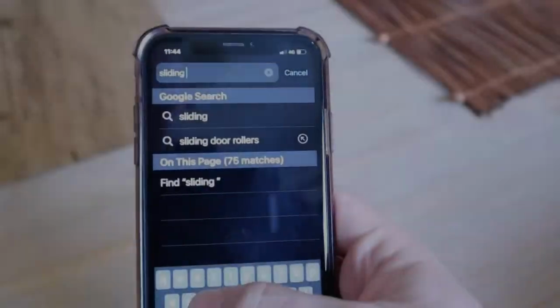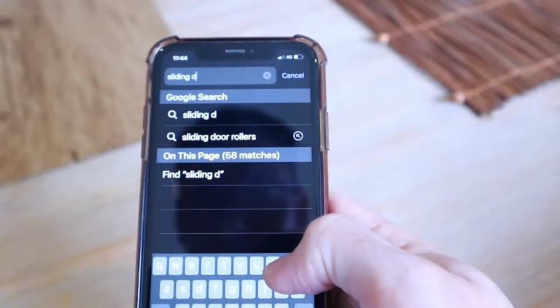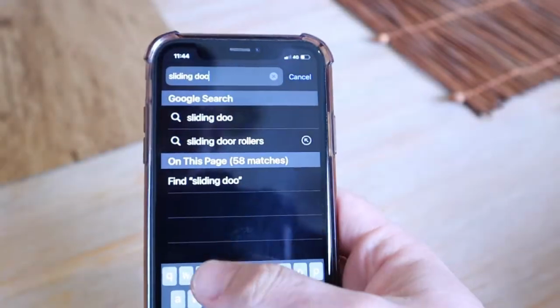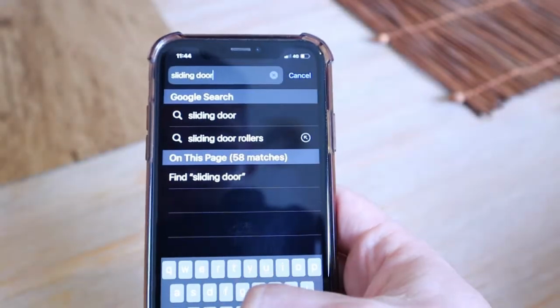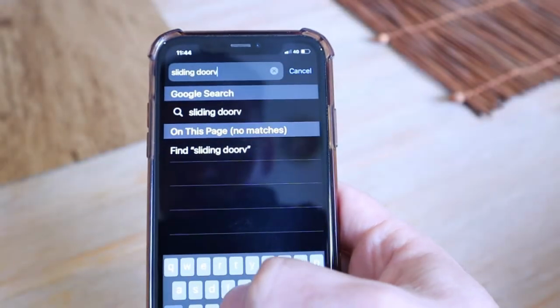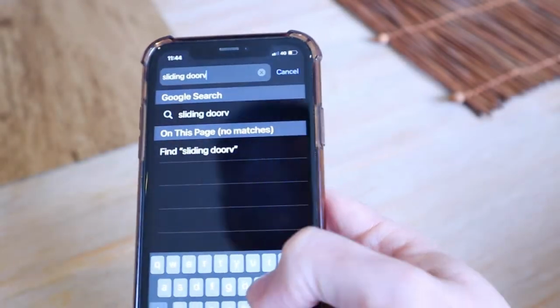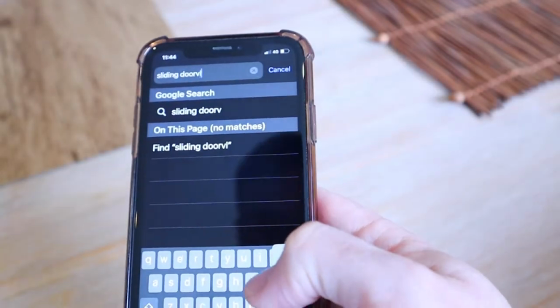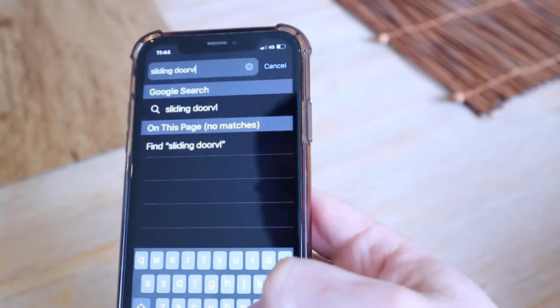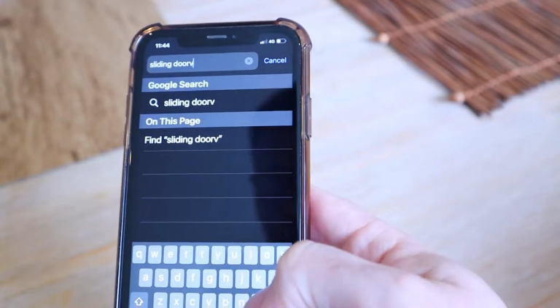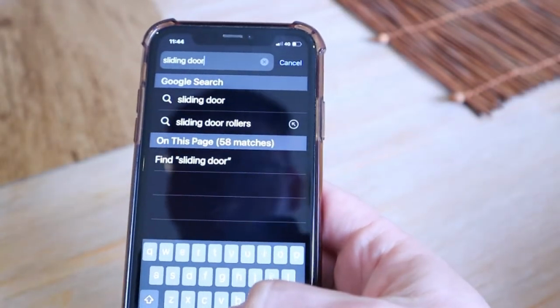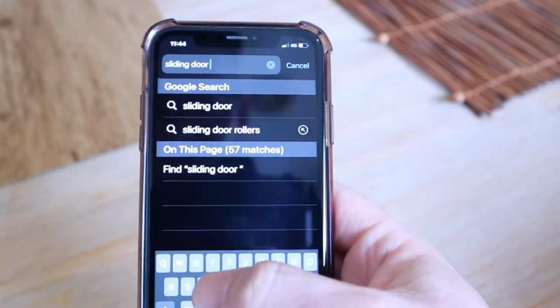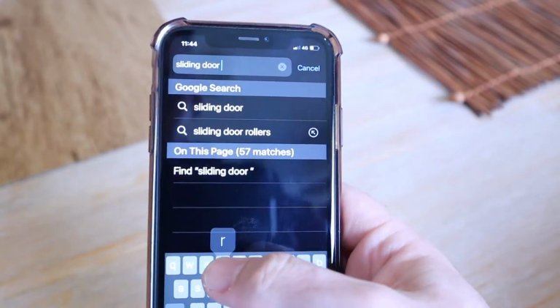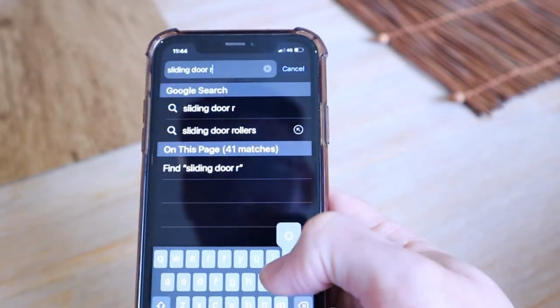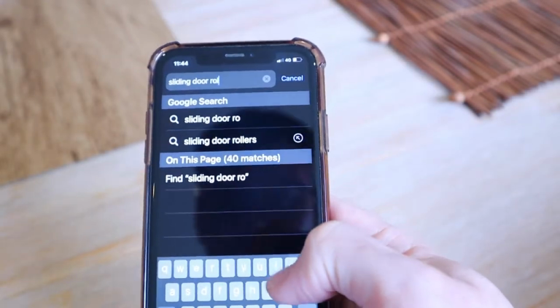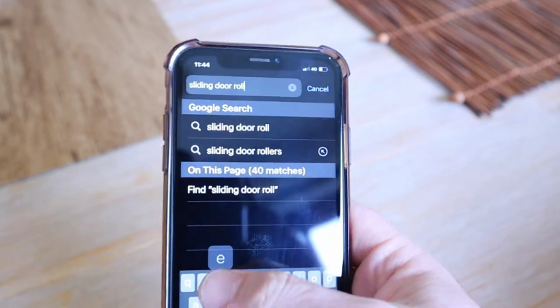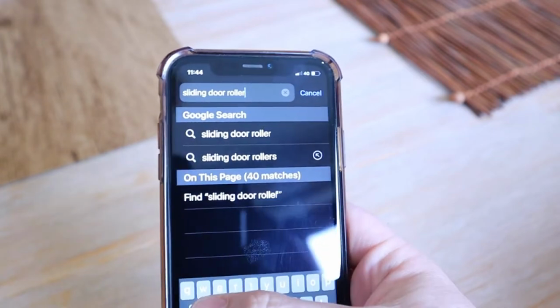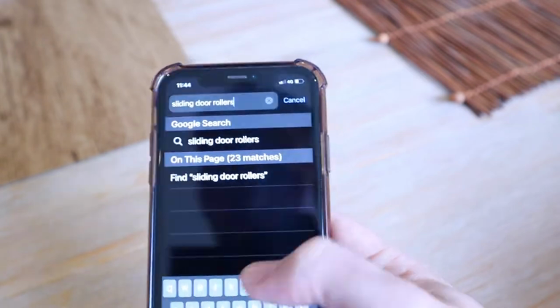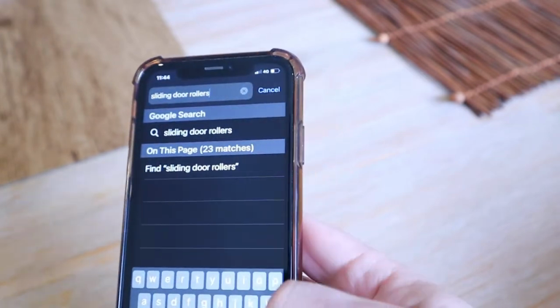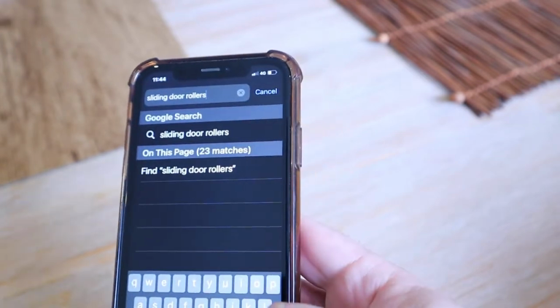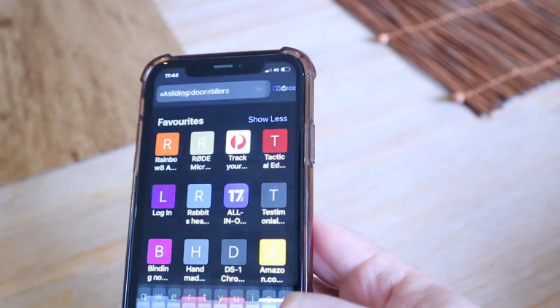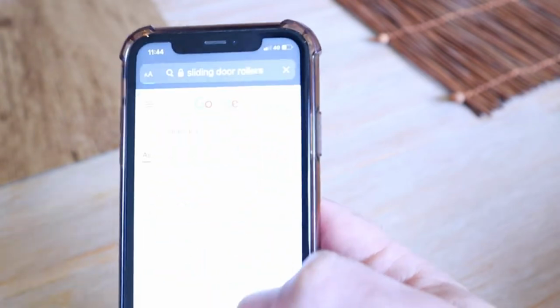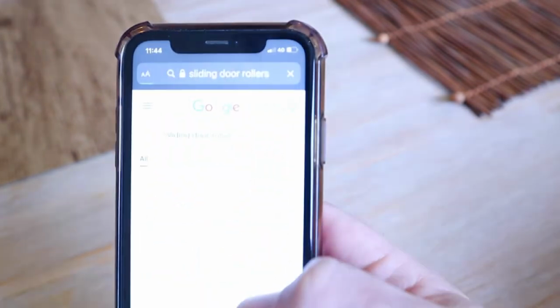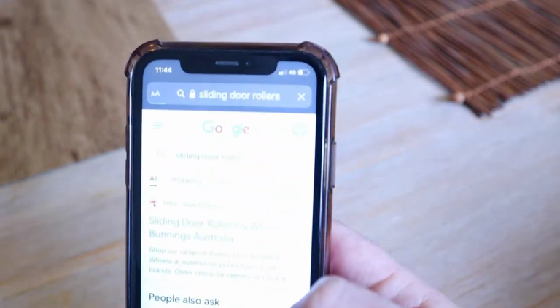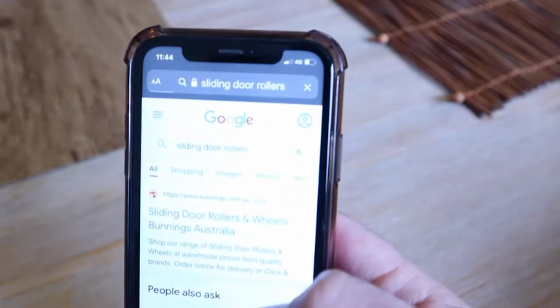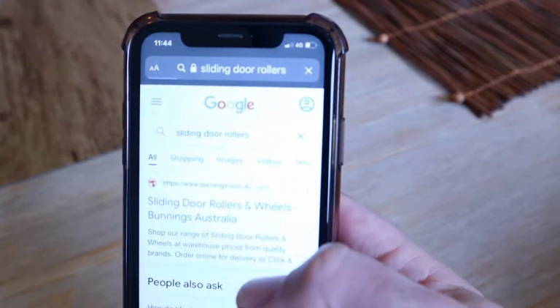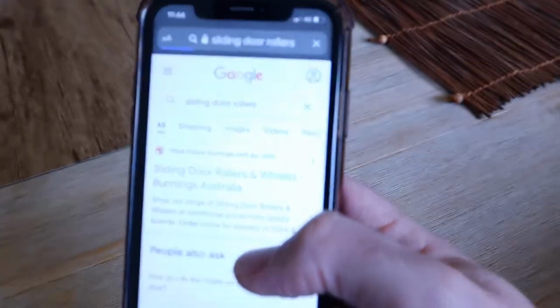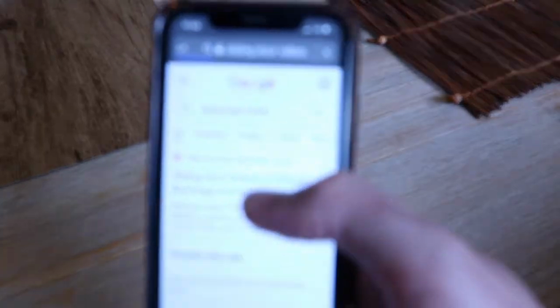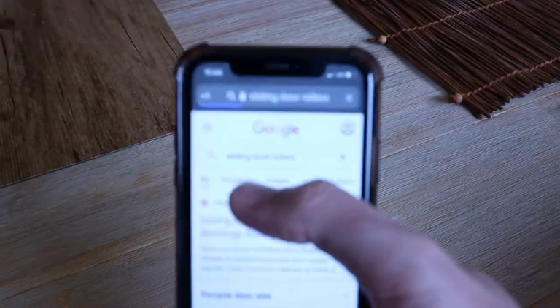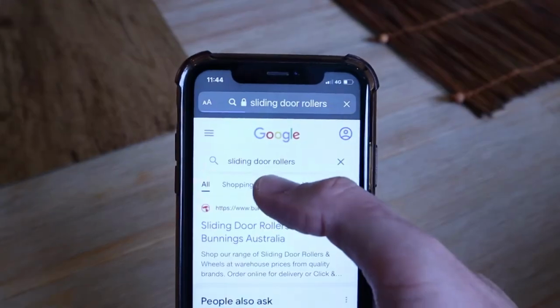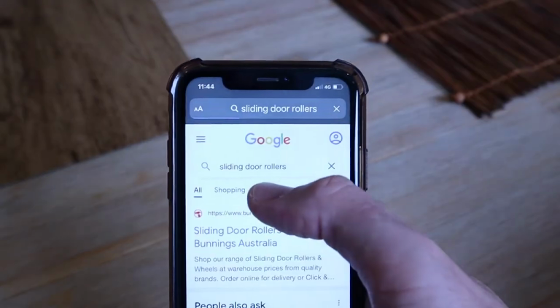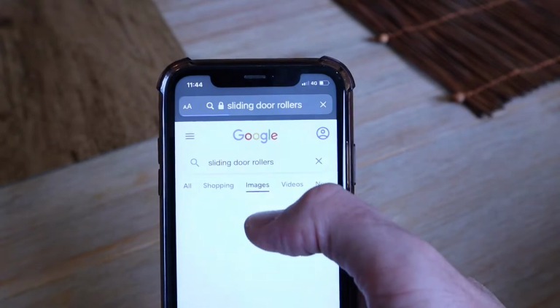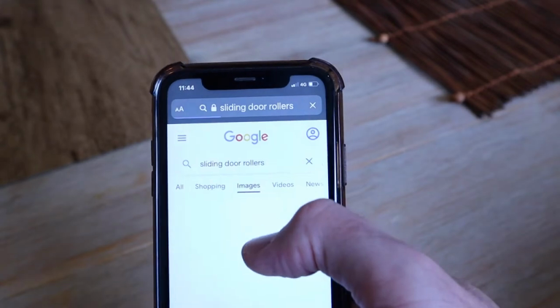Sliding door rollers are not universal, so you'll have to do an internet search. Type in sliding door rollers, then go to images, and hopefully your part will show up and you can purchase from there.